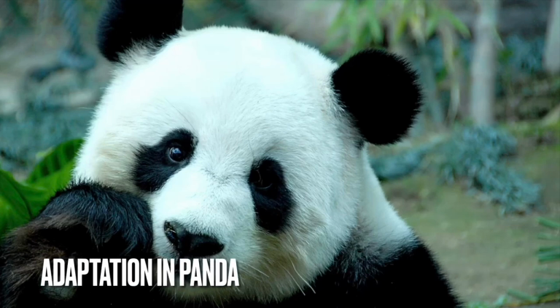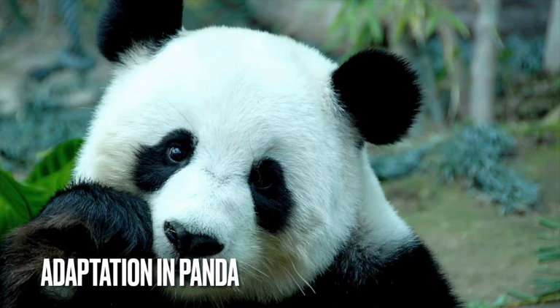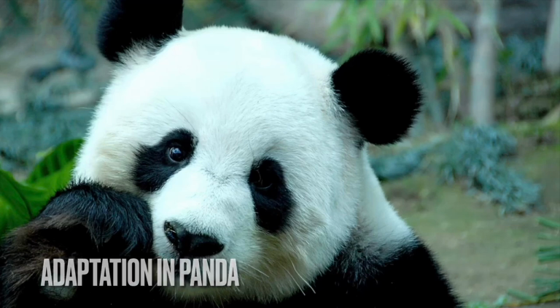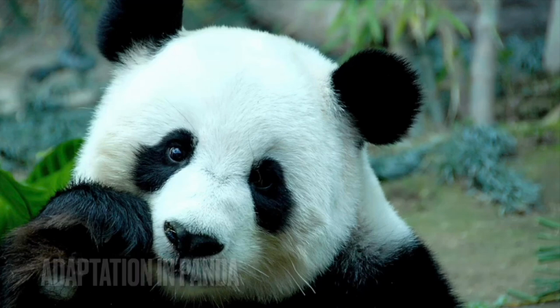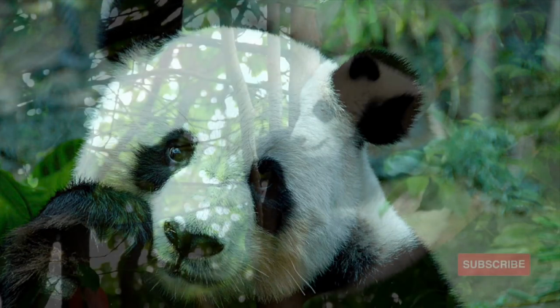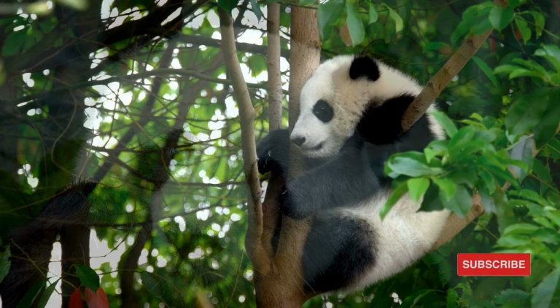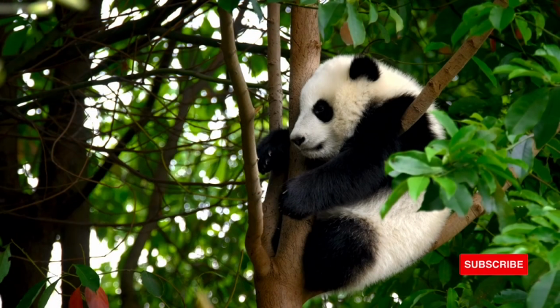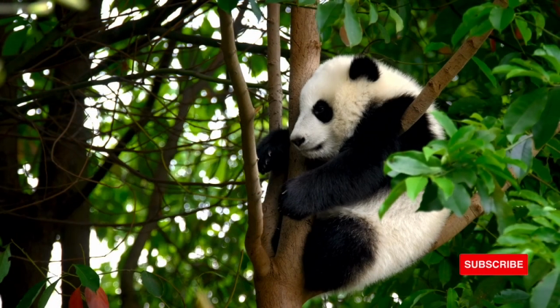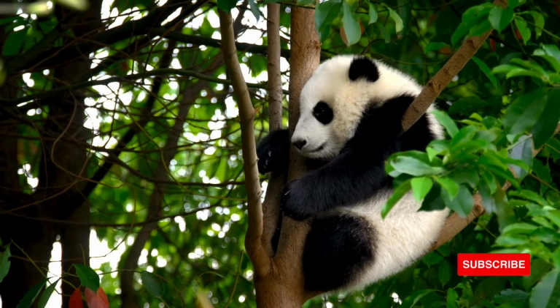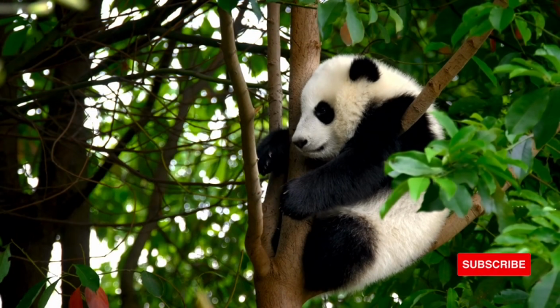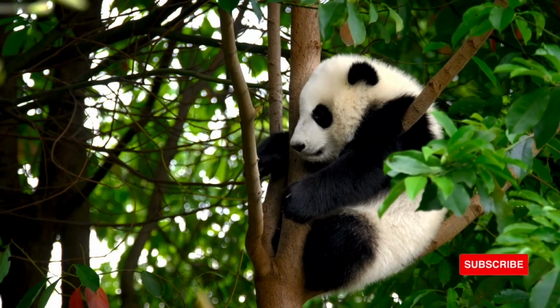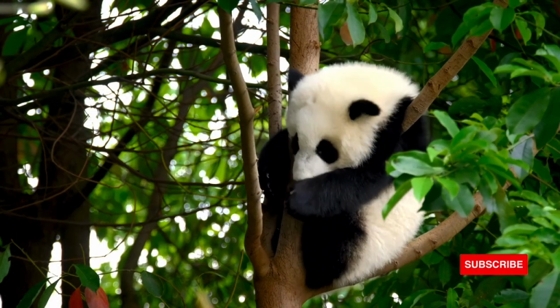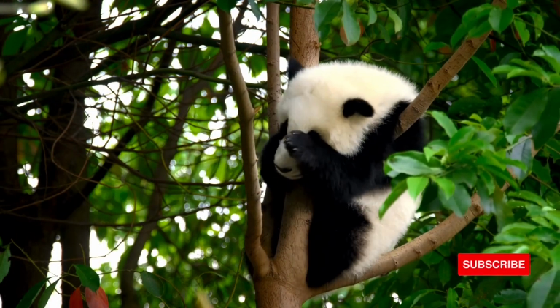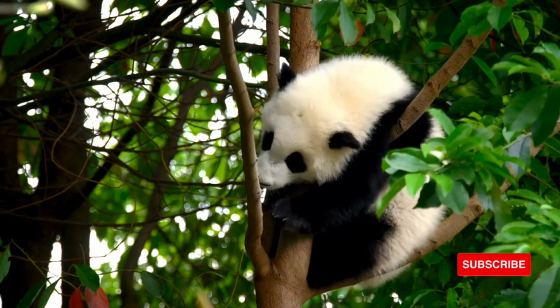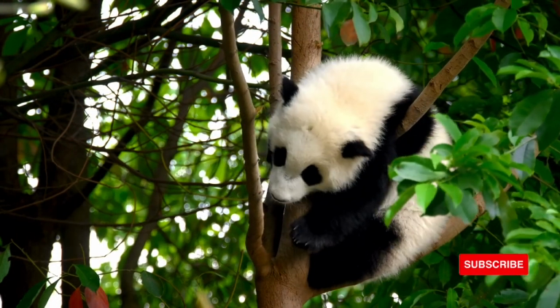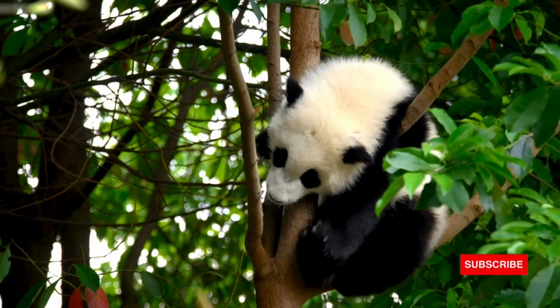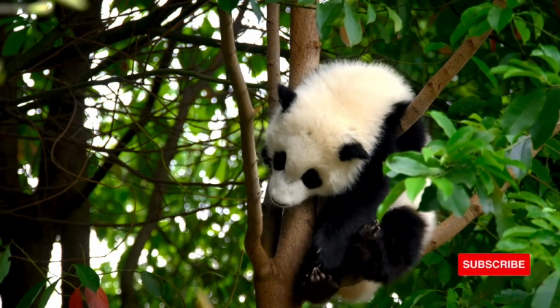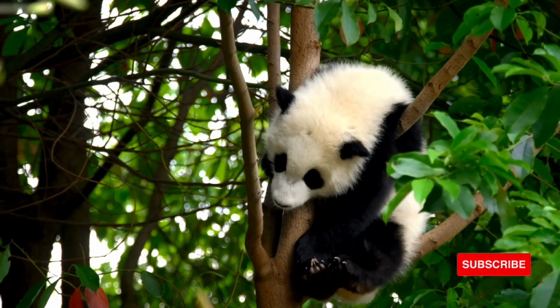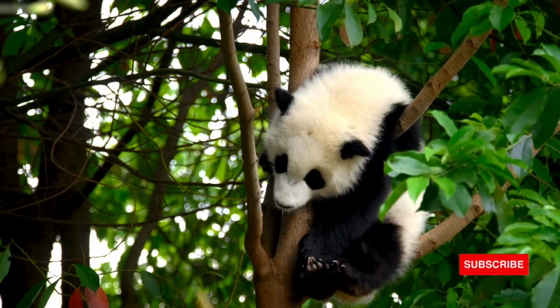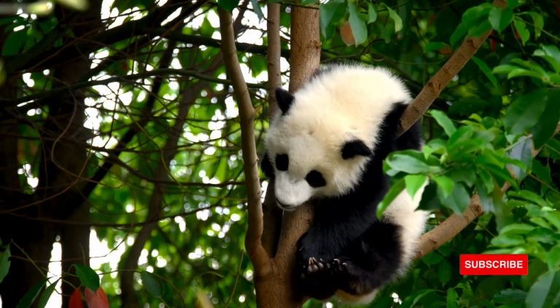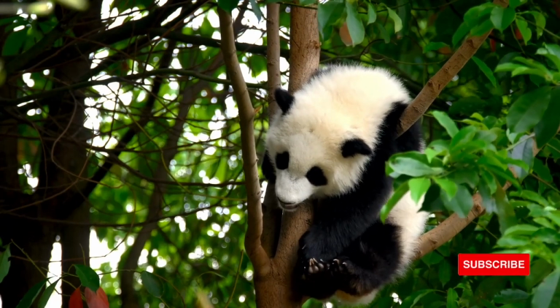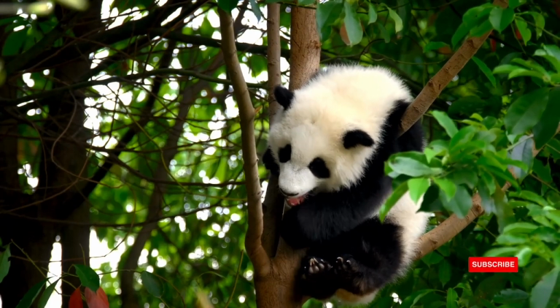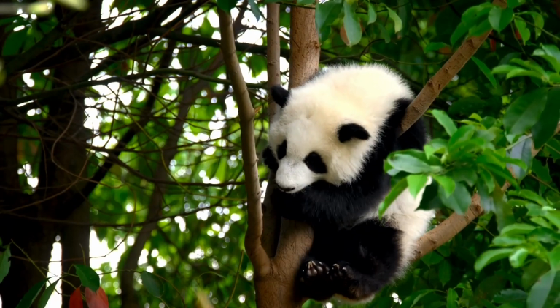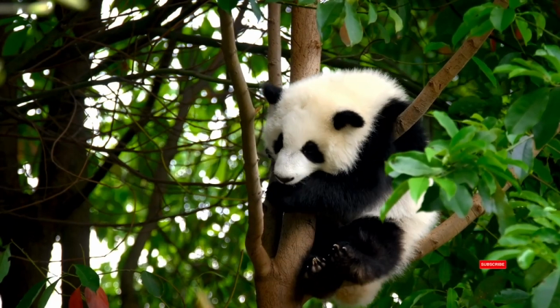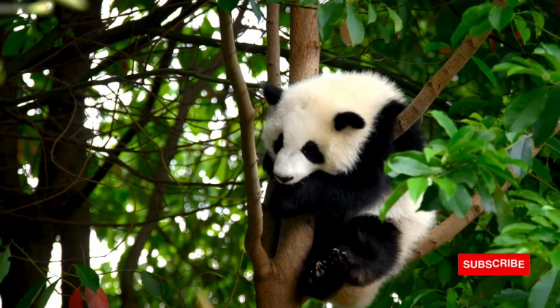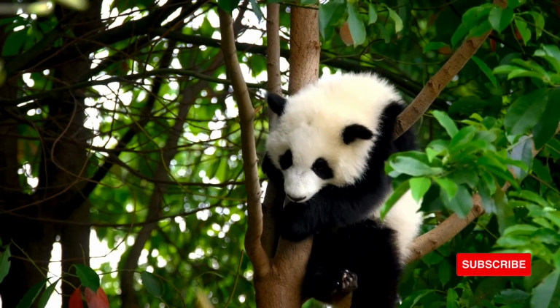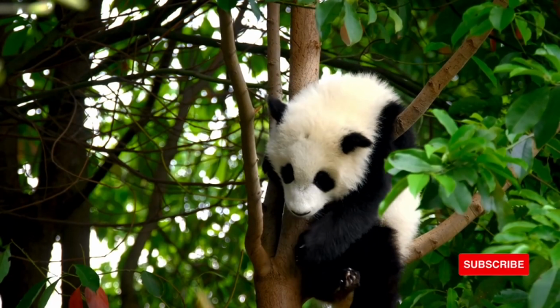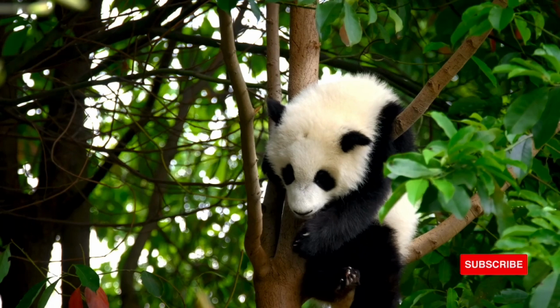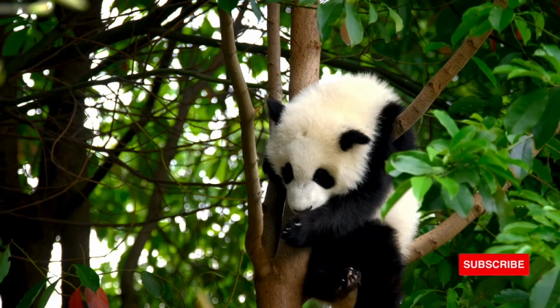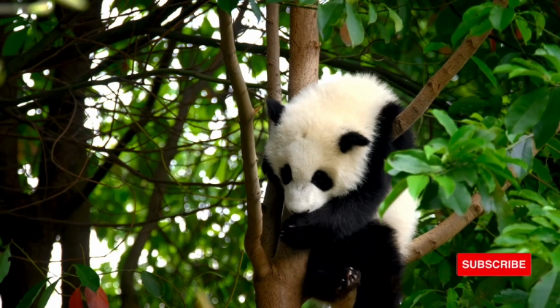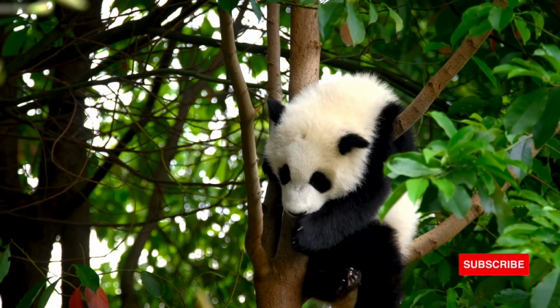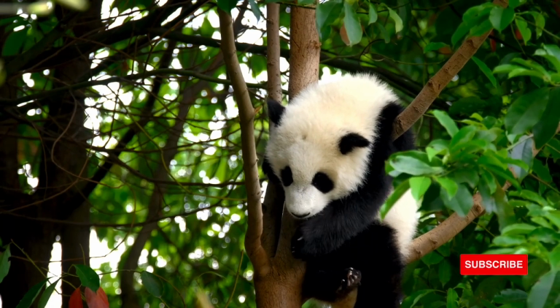In this video we will talk about adaptation in pandas. First we will know some cool facts about panda physical description. The giant panda, a black and white bear, has a body typical of bears.